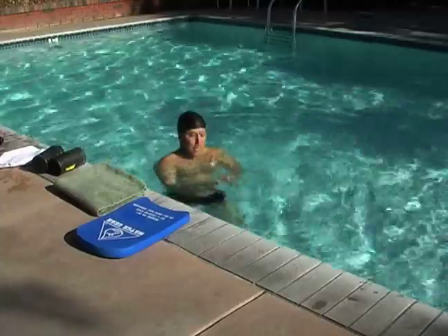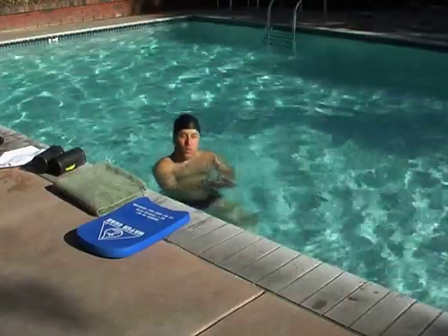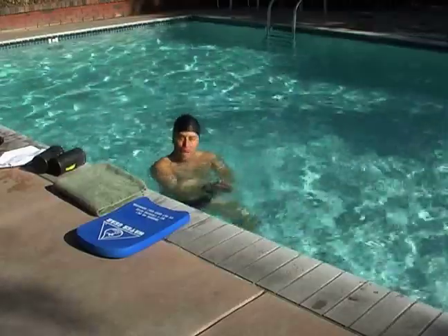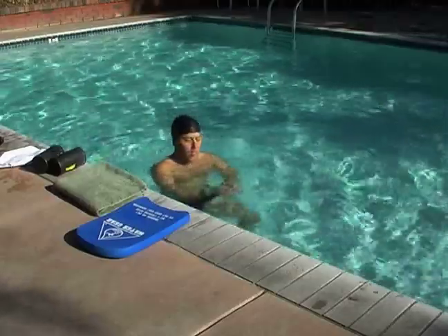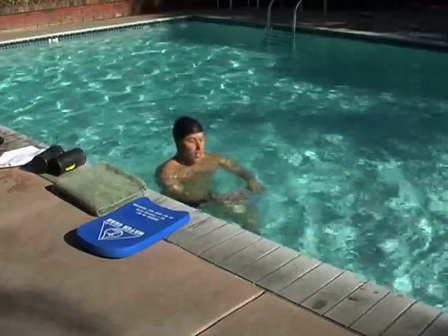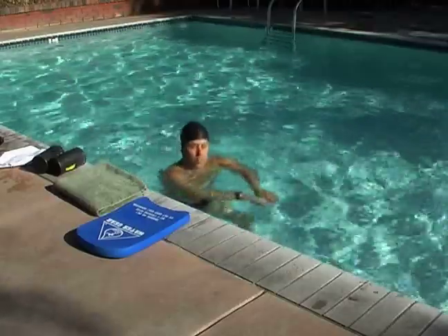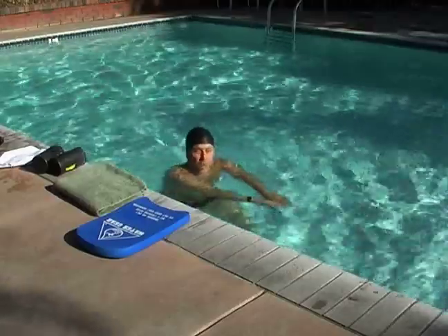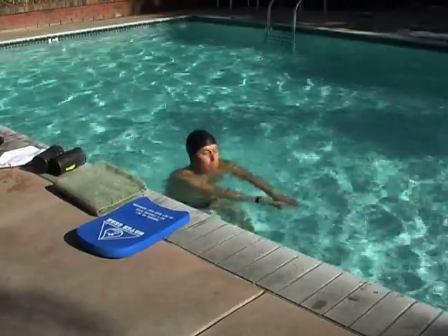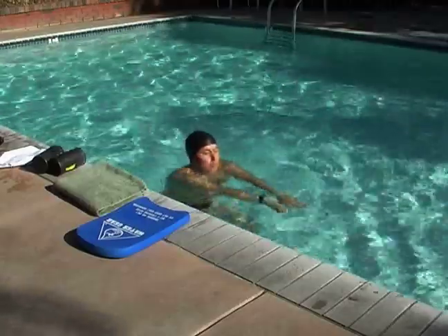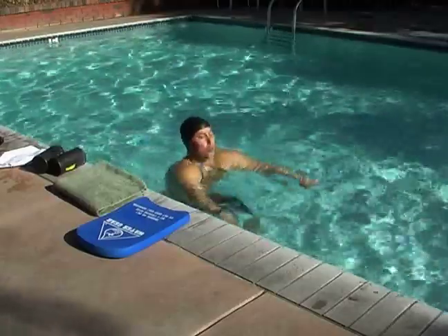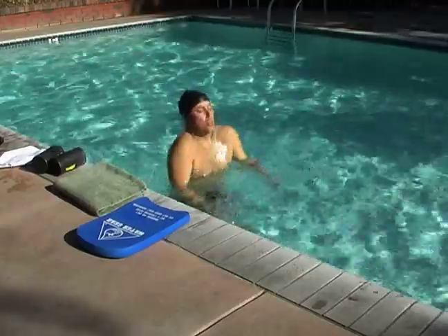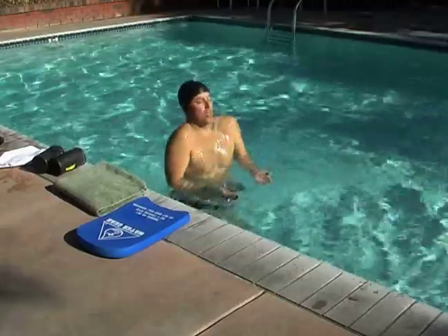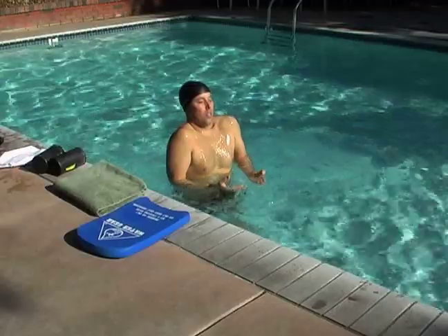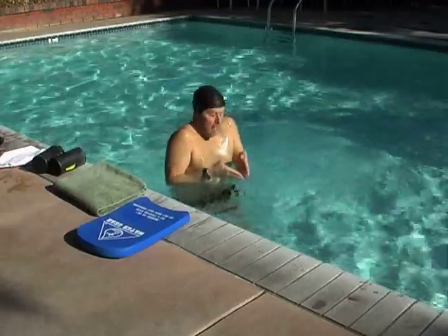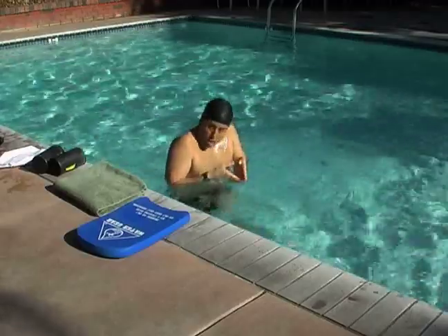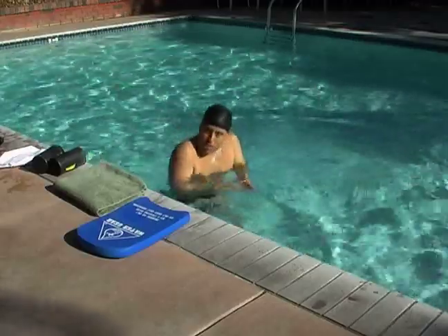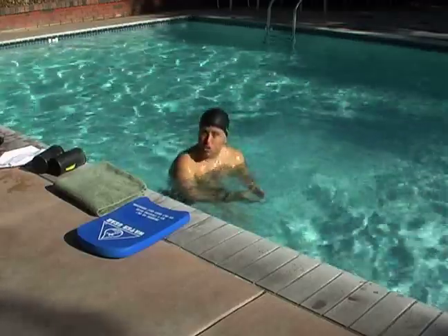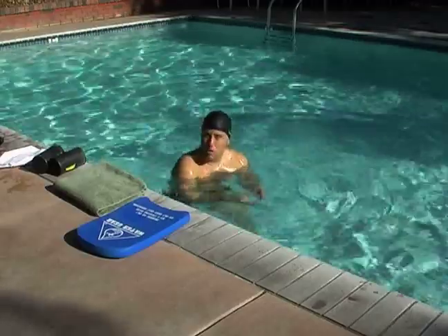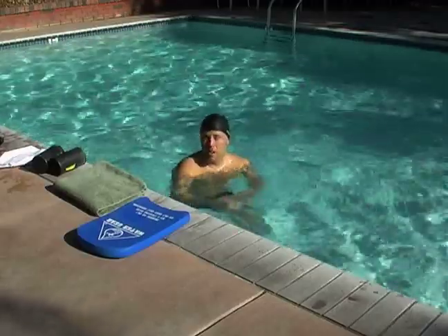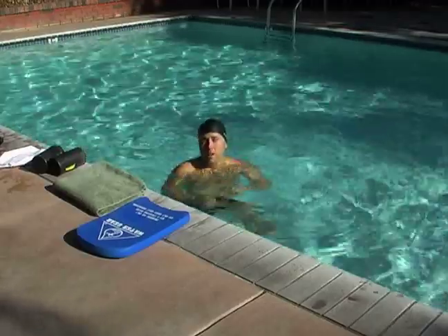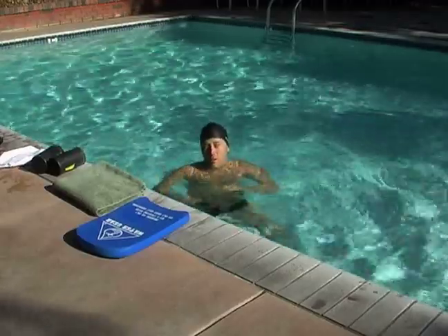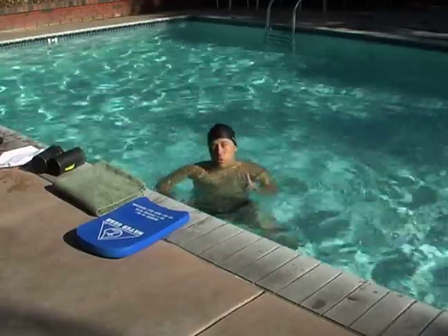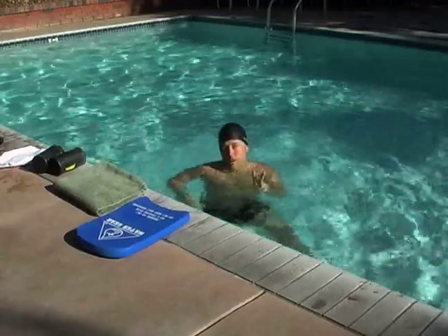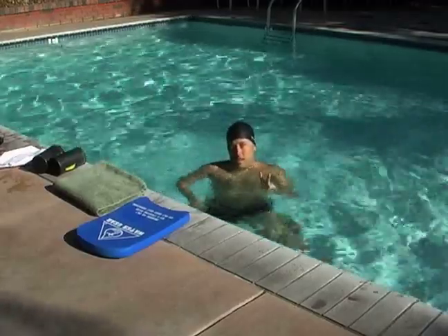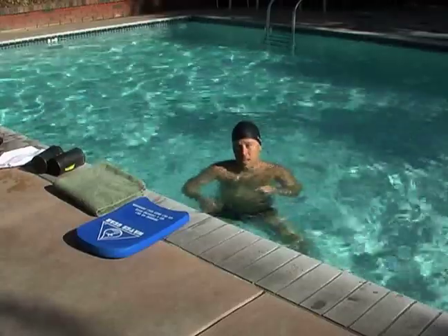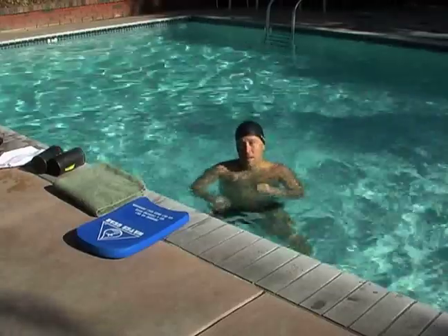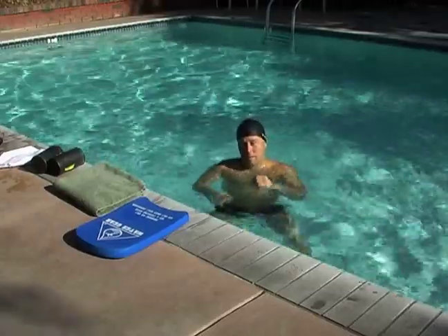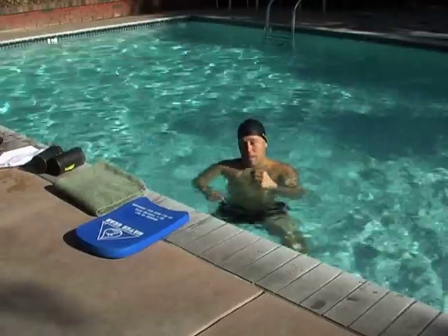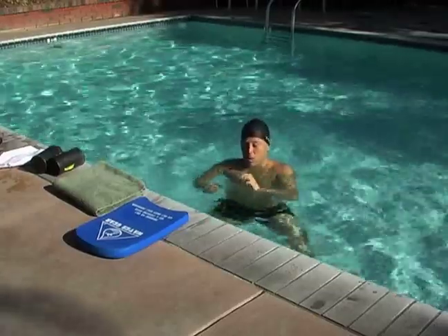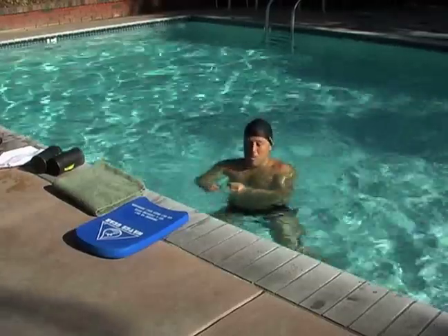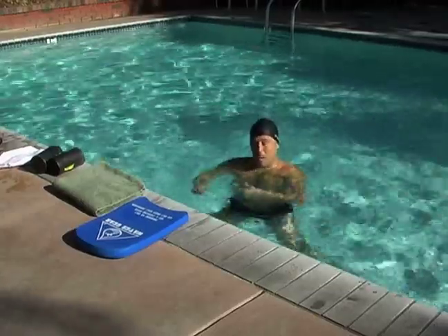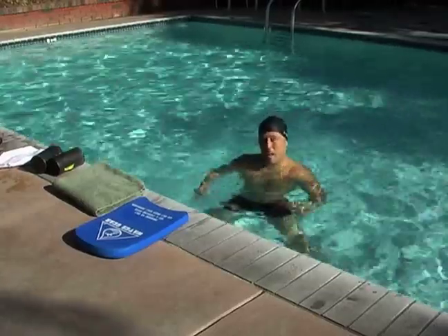Basically what happens is you're going to provide that one pull, breathe, and then you're going to submerge yourself under the water for a two kick process. That's going to be a kick glide, kick glide.